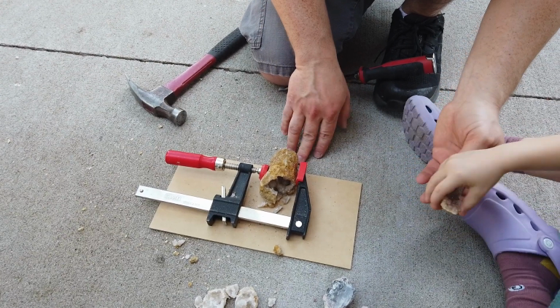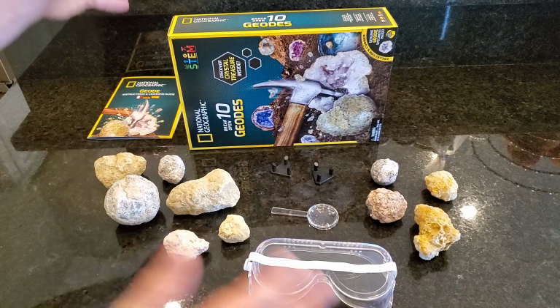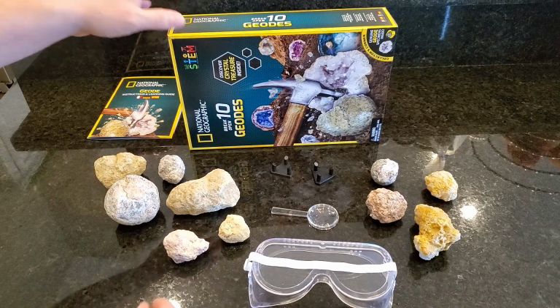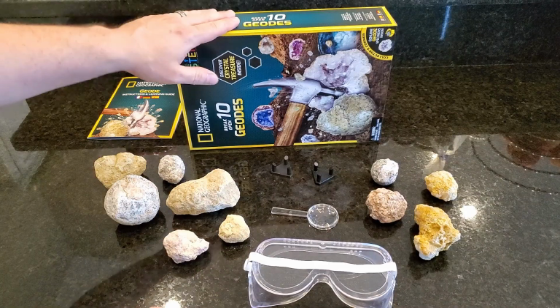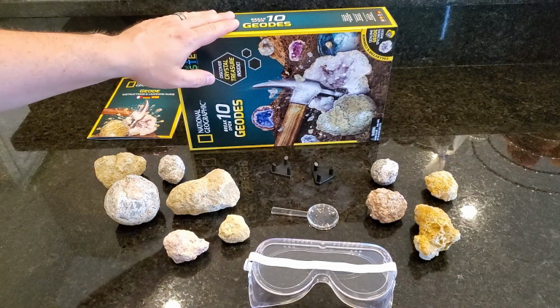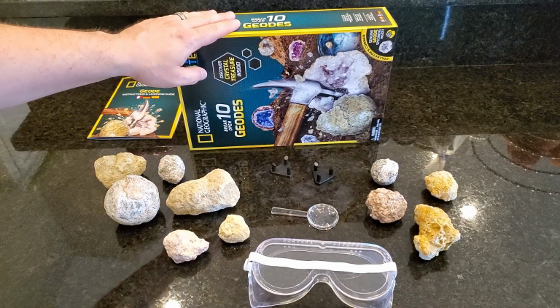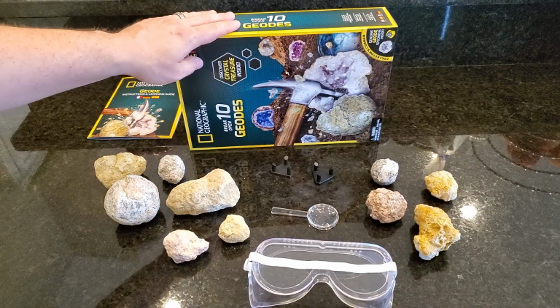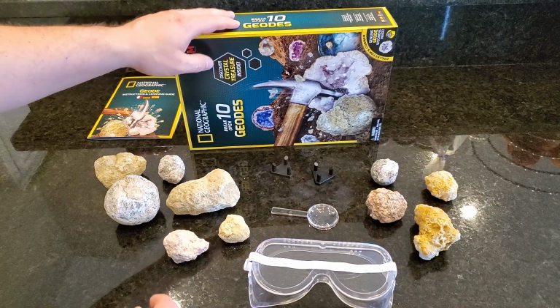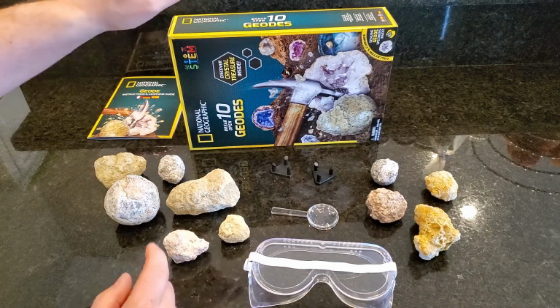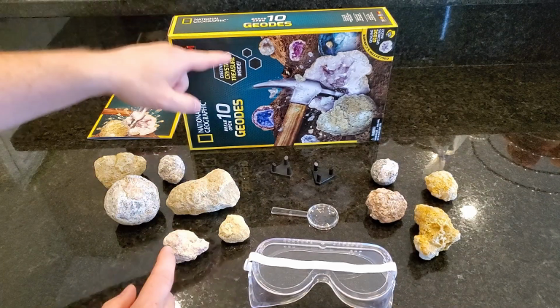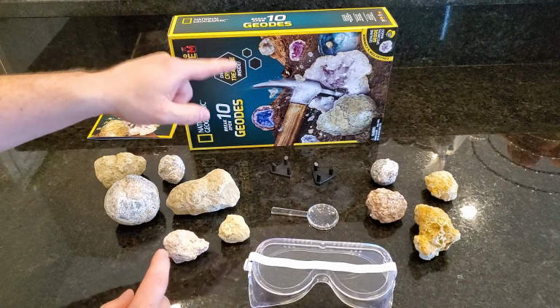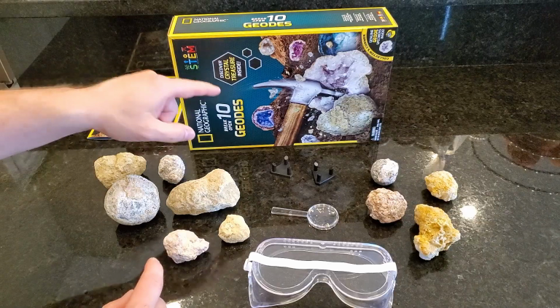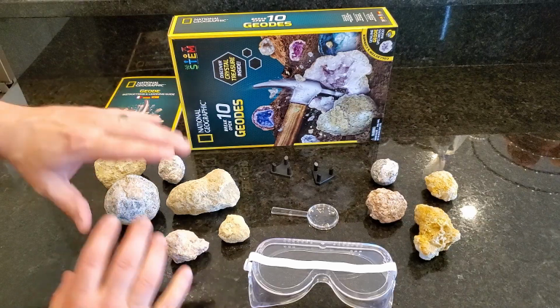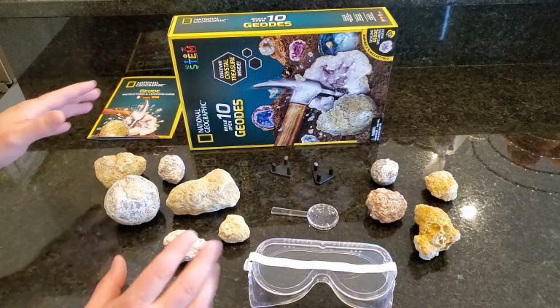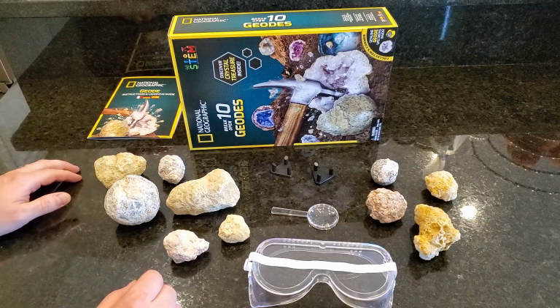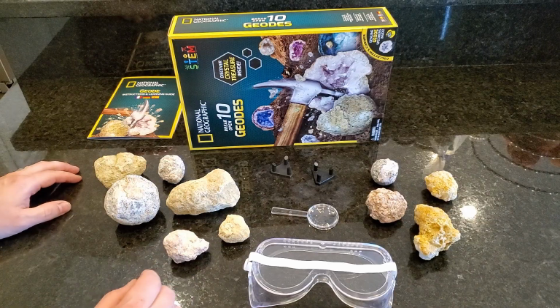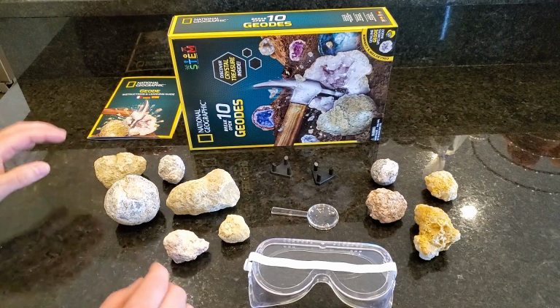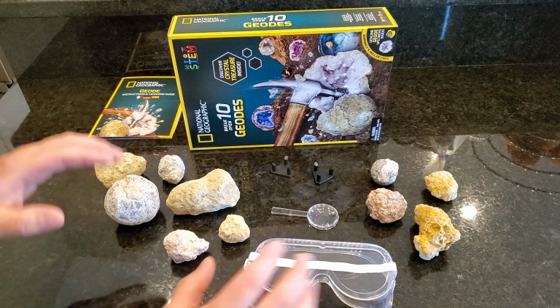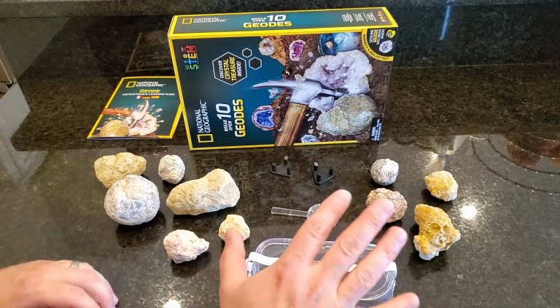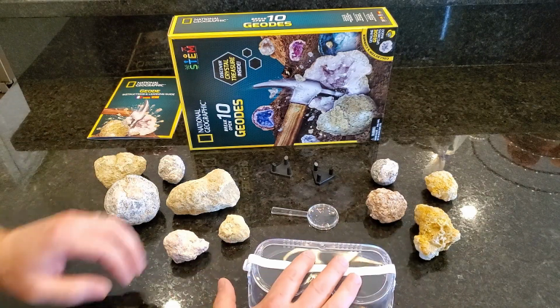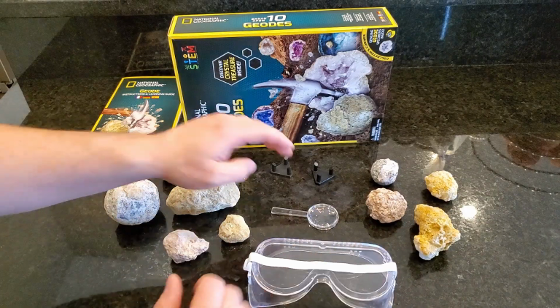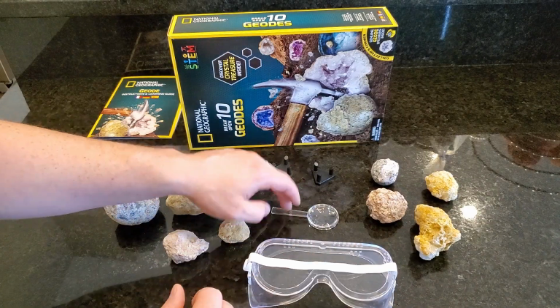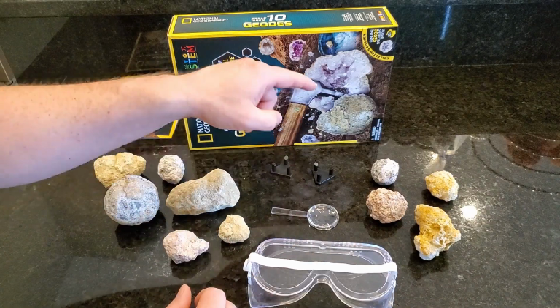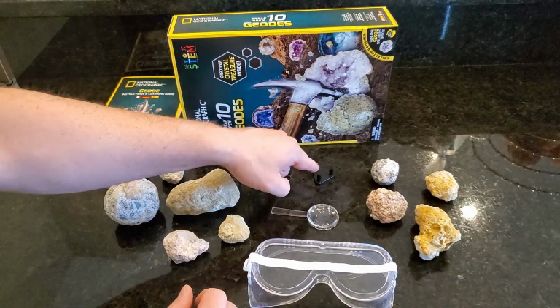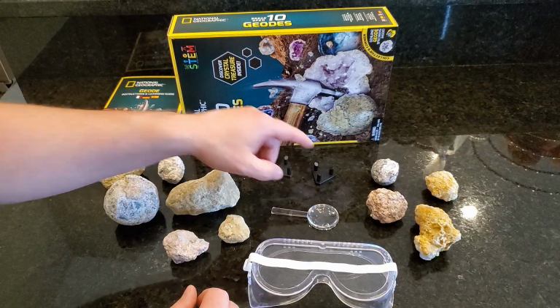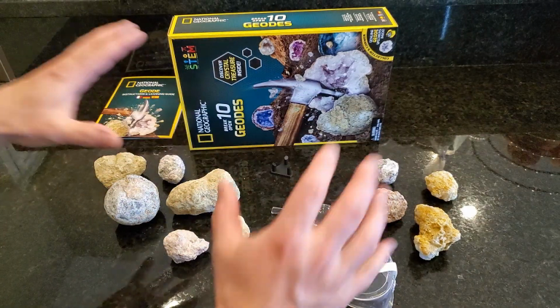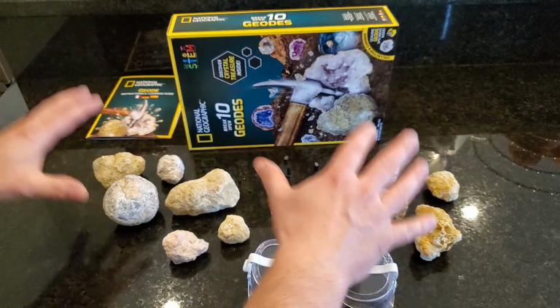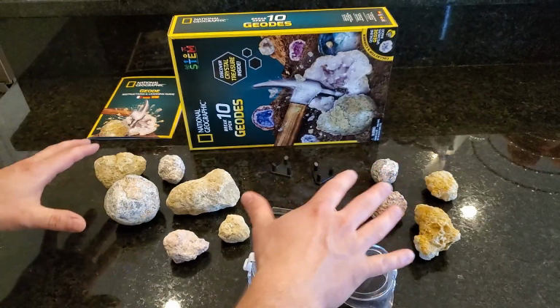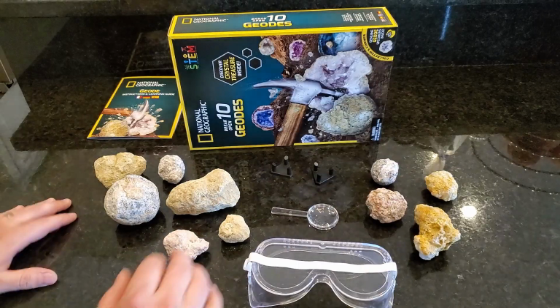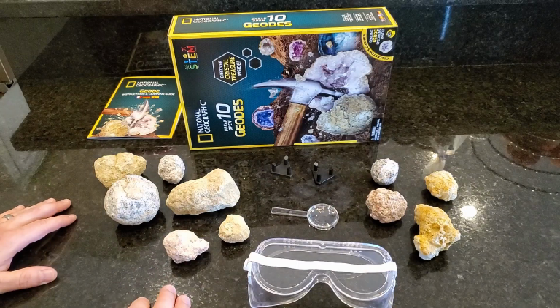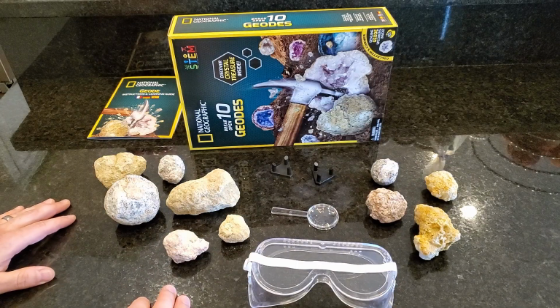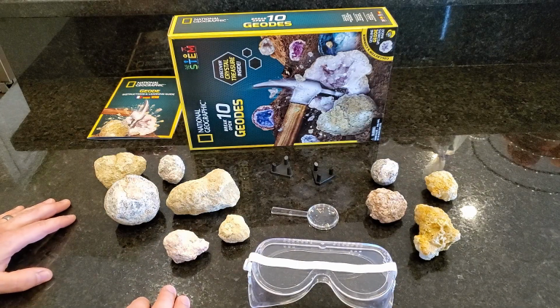Hey everyone, this is a quick review of the National Geographic's Break Your Own 10 Geode pack. So this comes with goggles, a magnifying glass, two stands, and 10 geodes of assorted sizes.